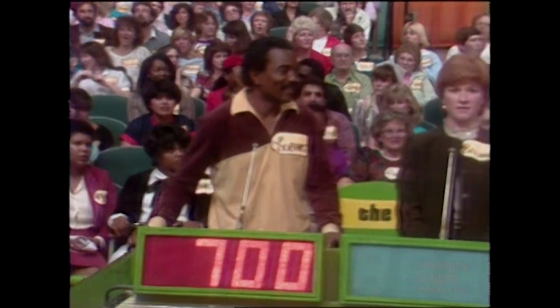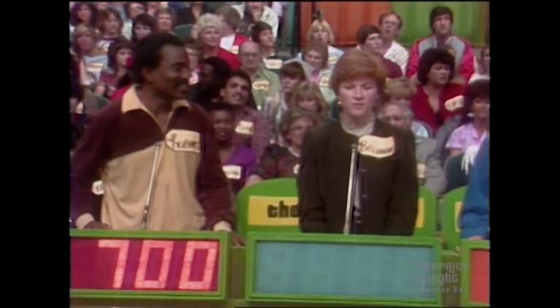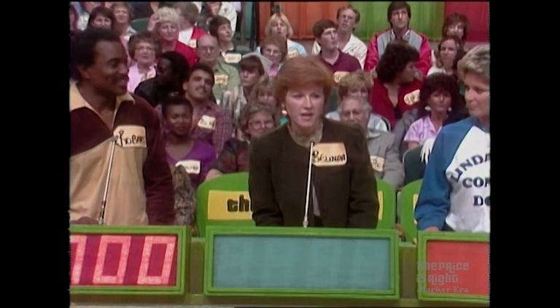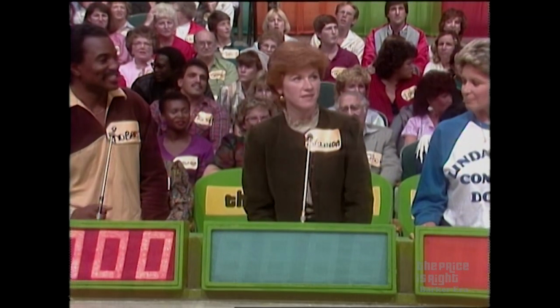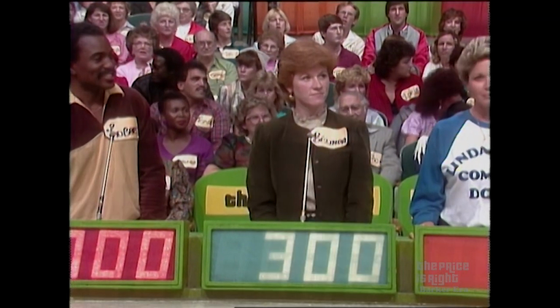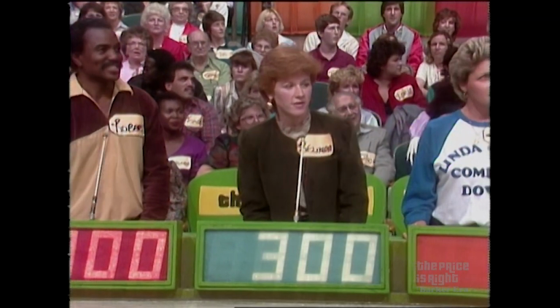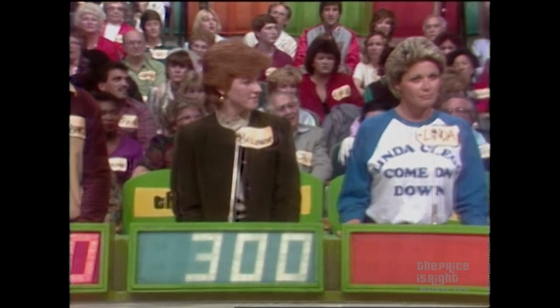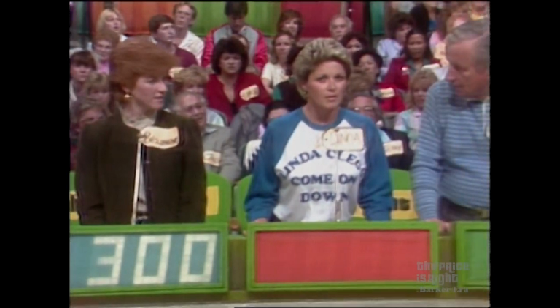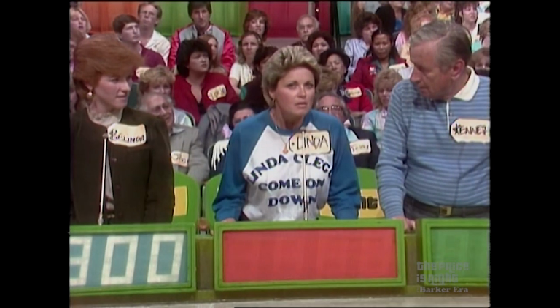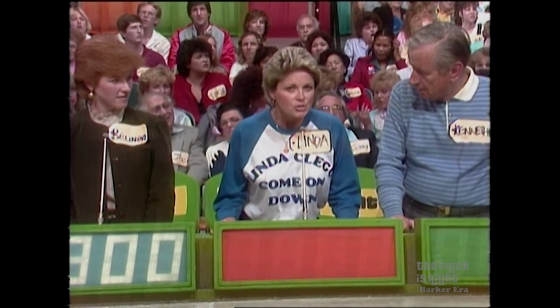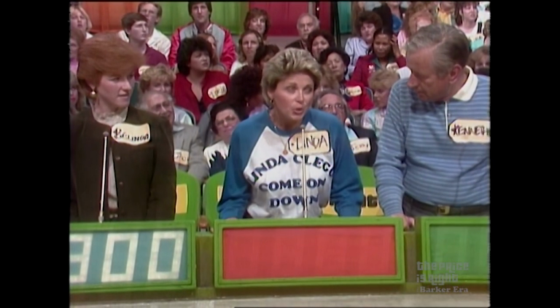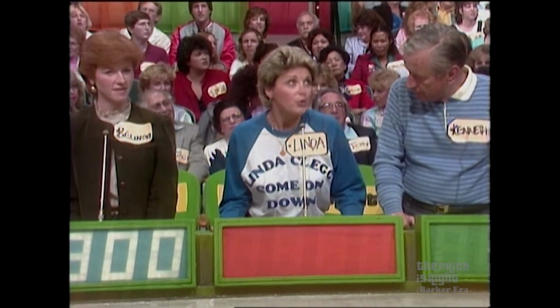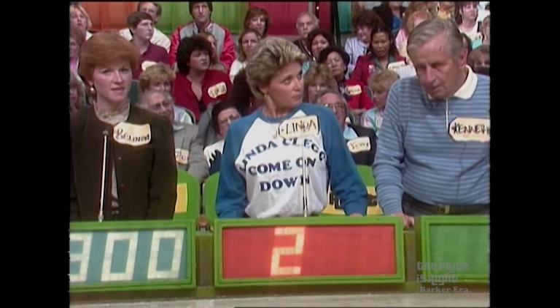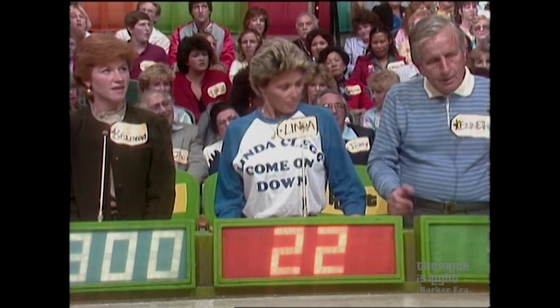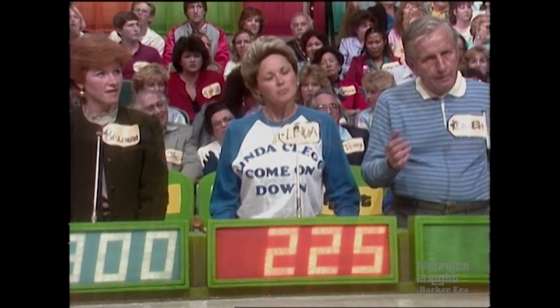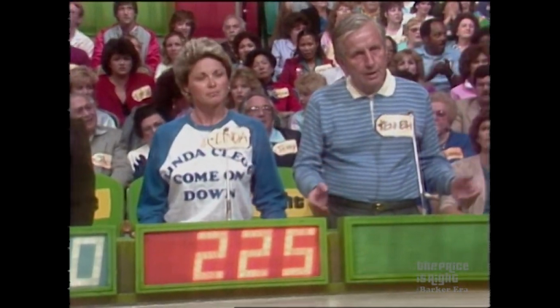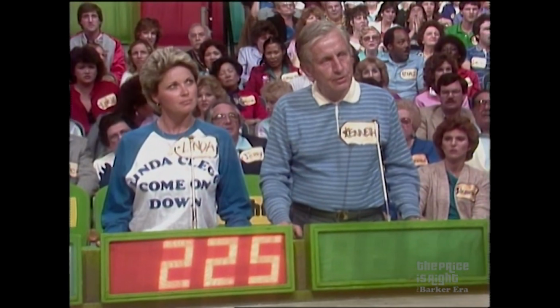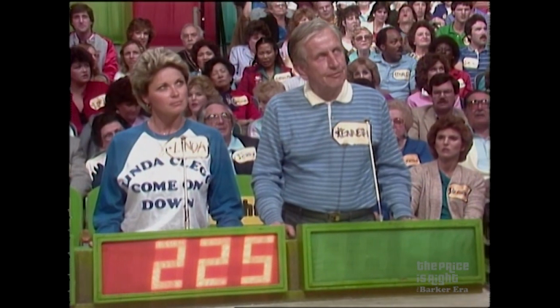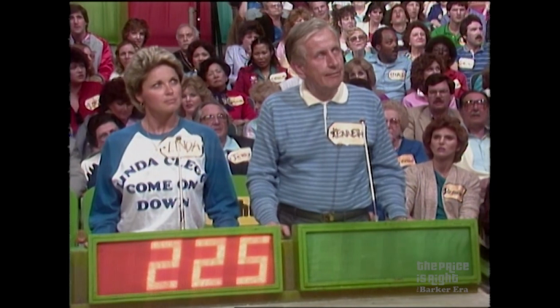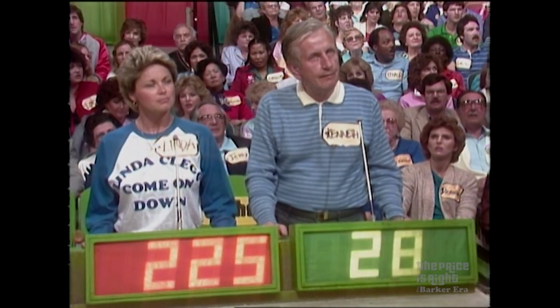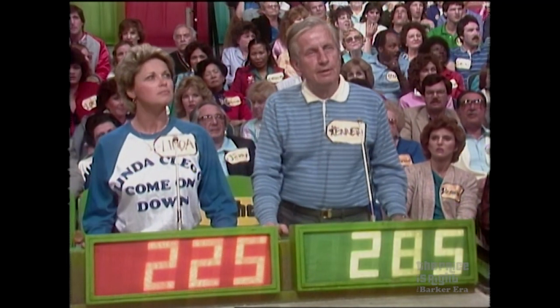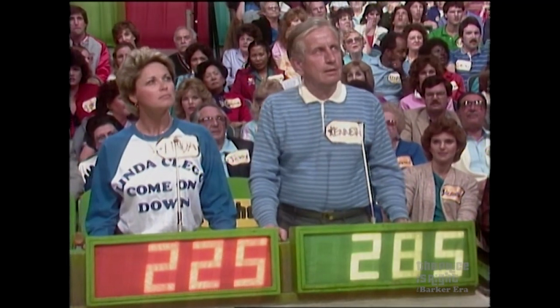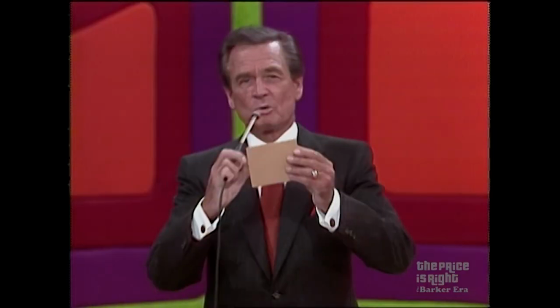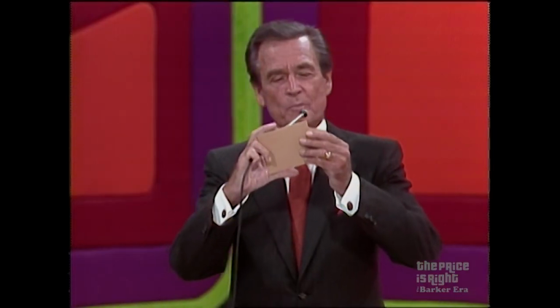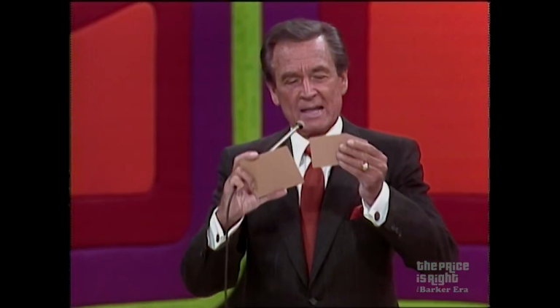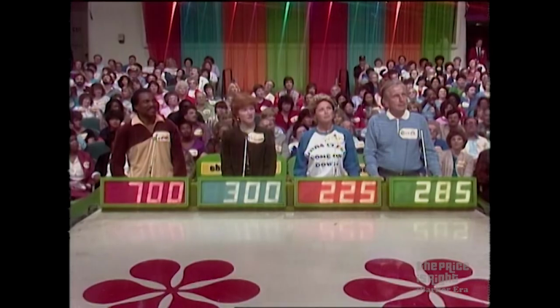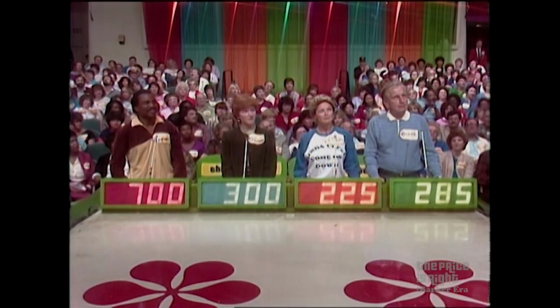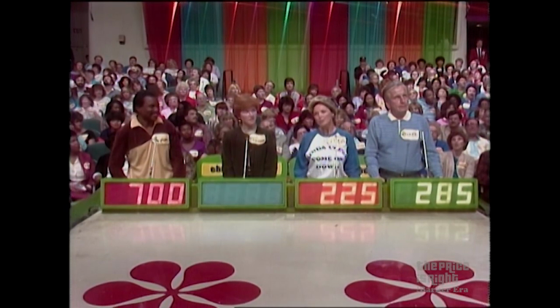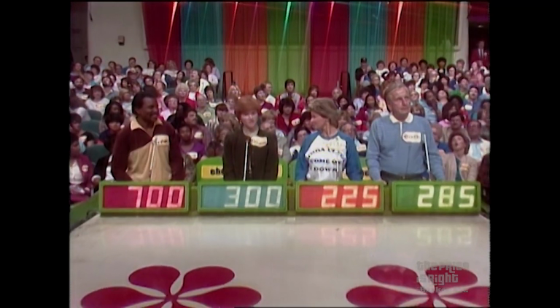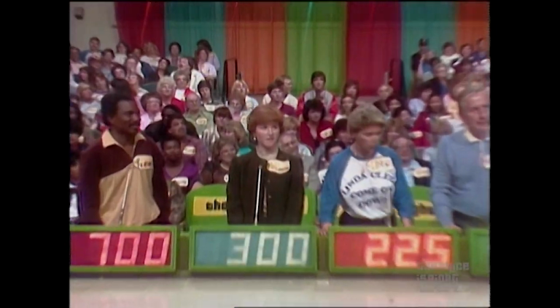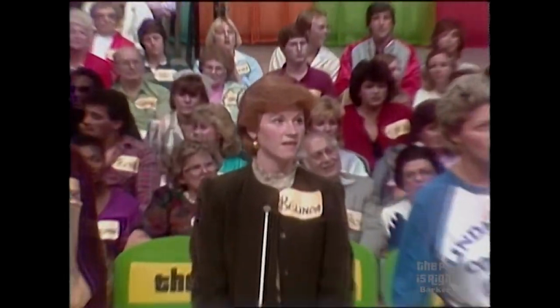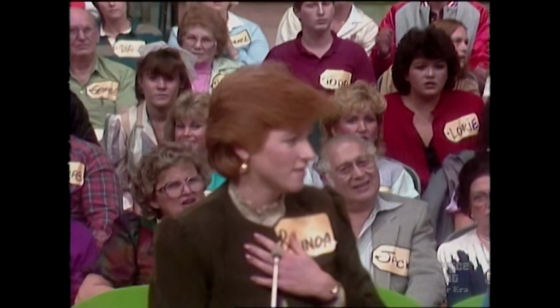Belinda bids $300. Linda bids two and a quarter. Kenneth bids $285. Actual retail price of that camera: $515. Belinda, get up here on the stage.